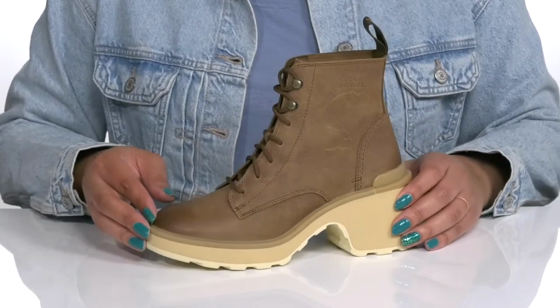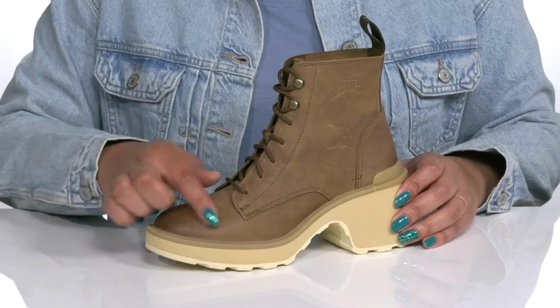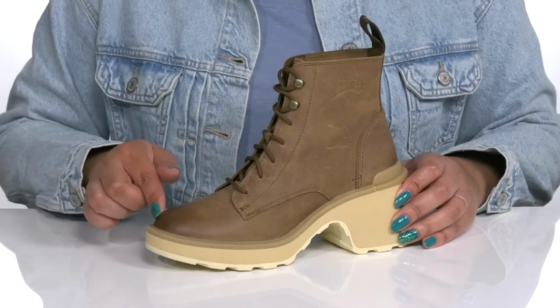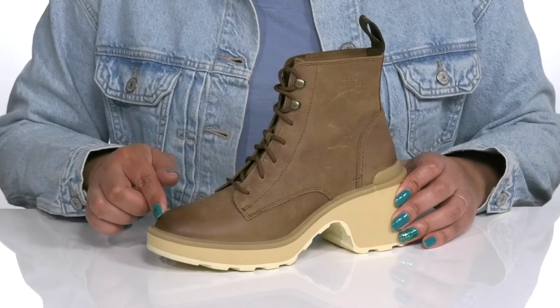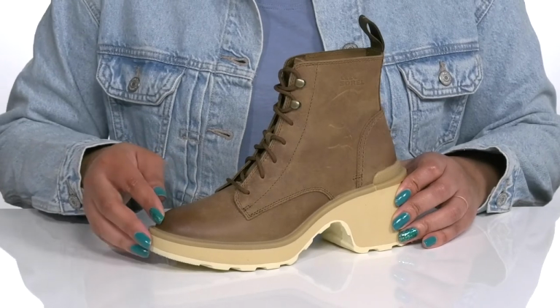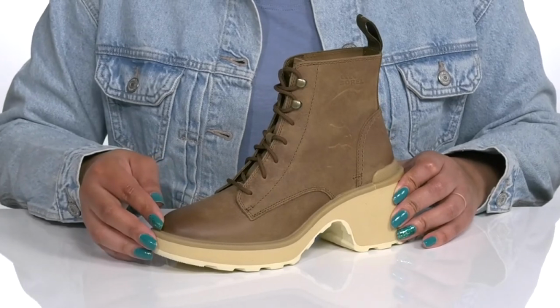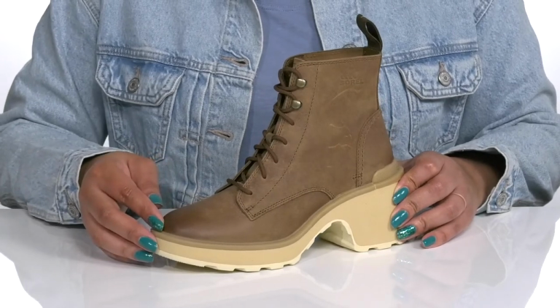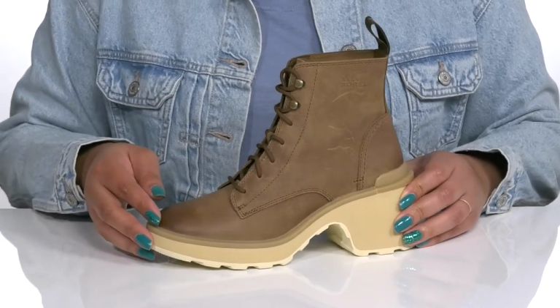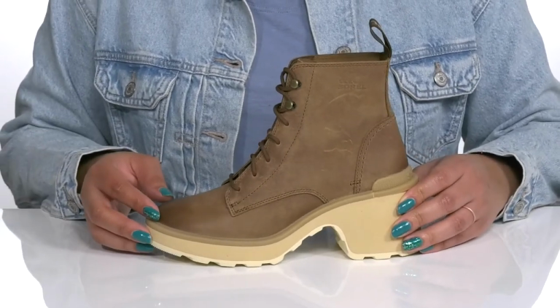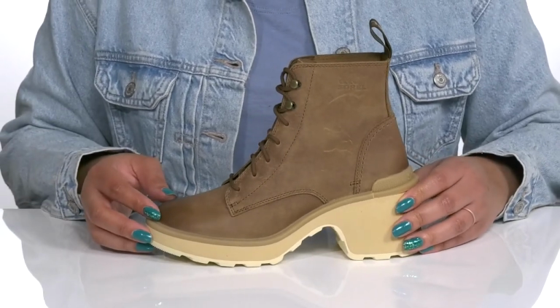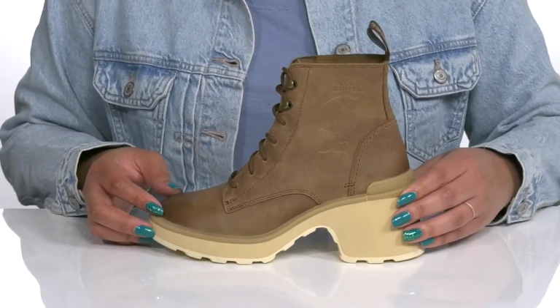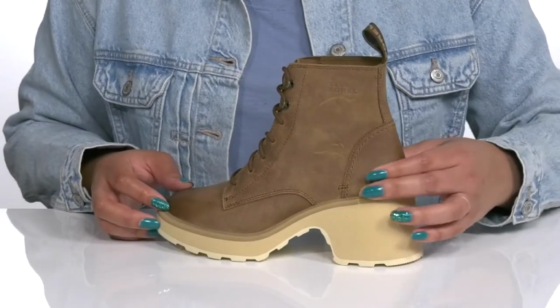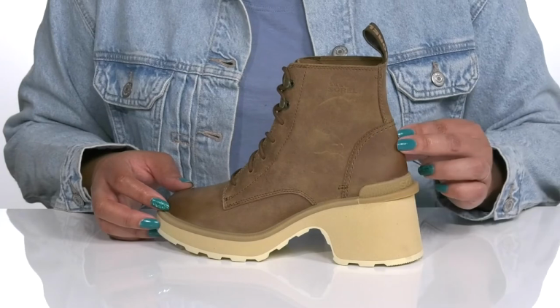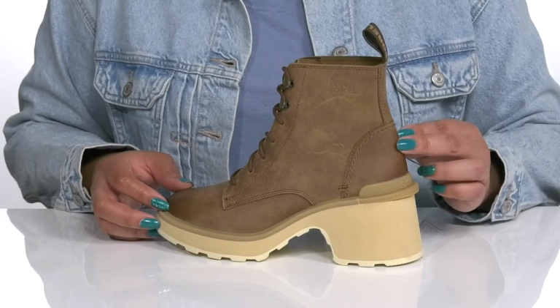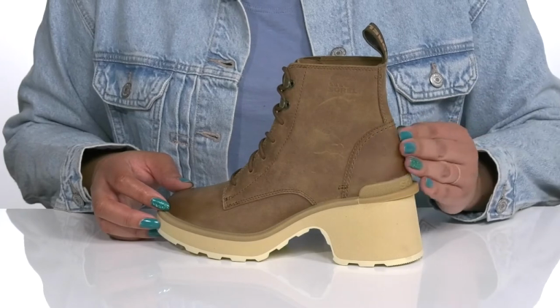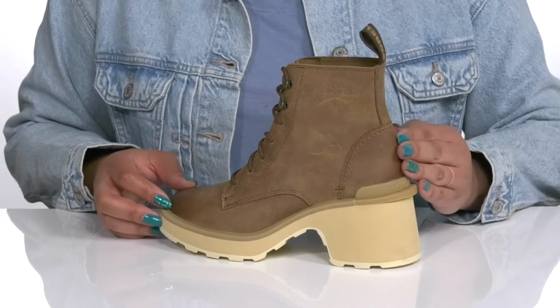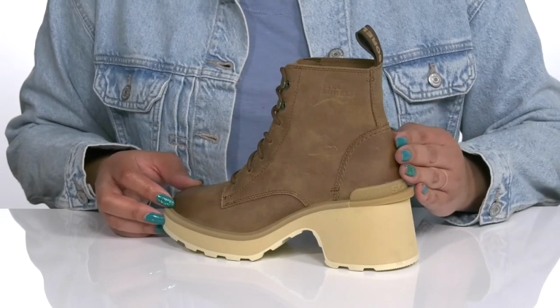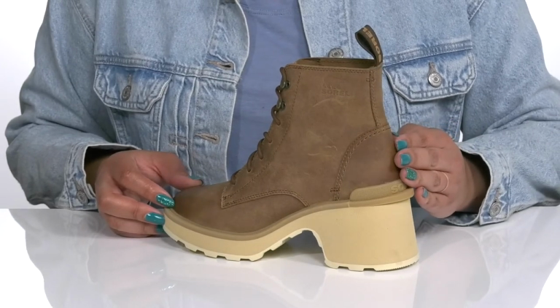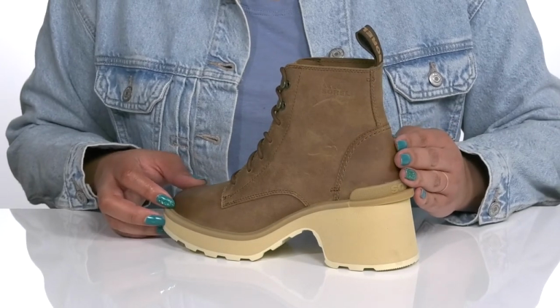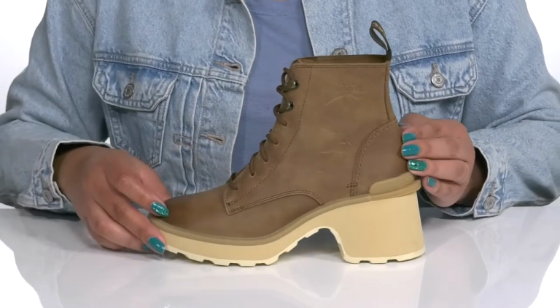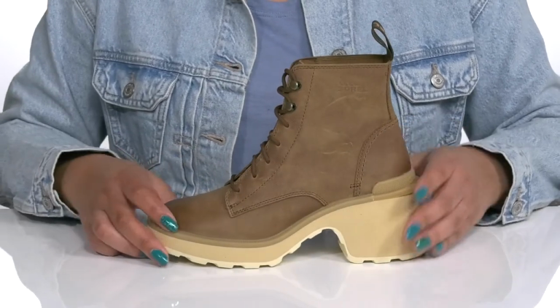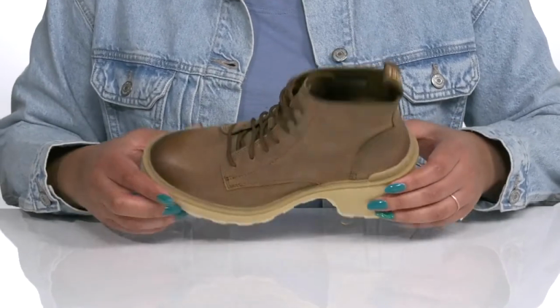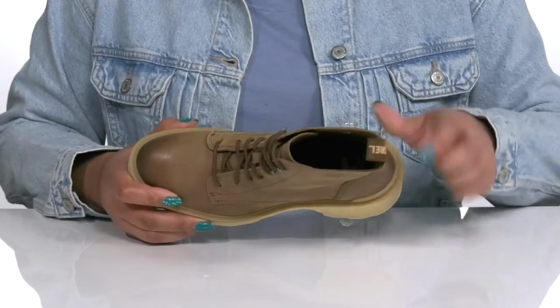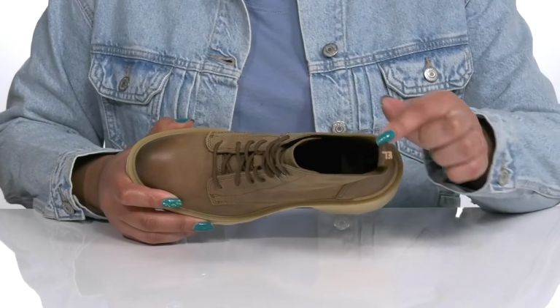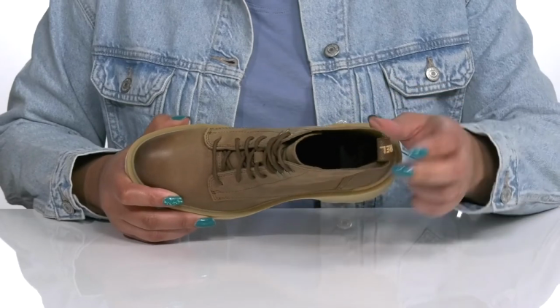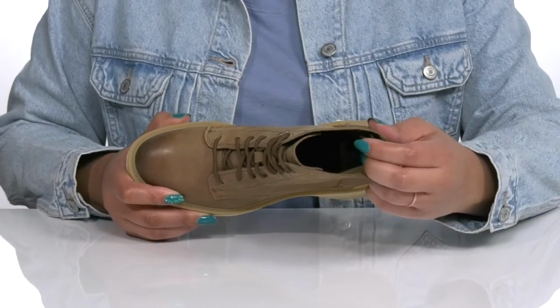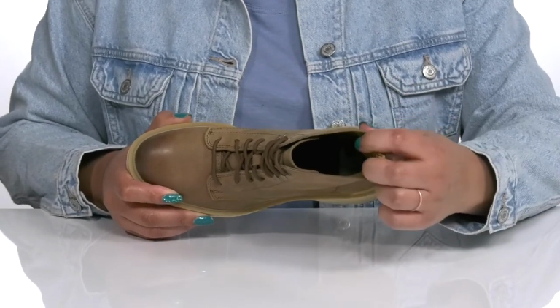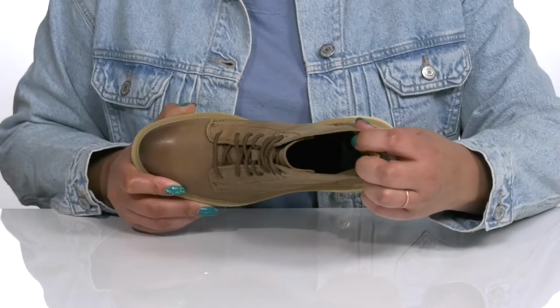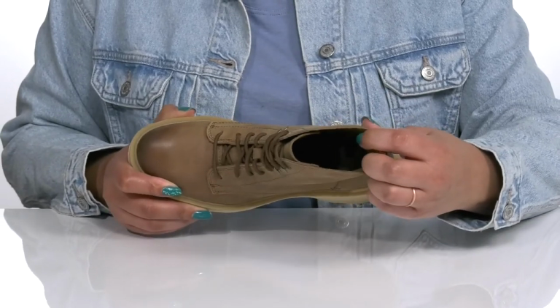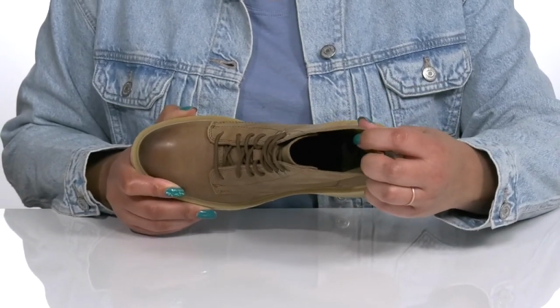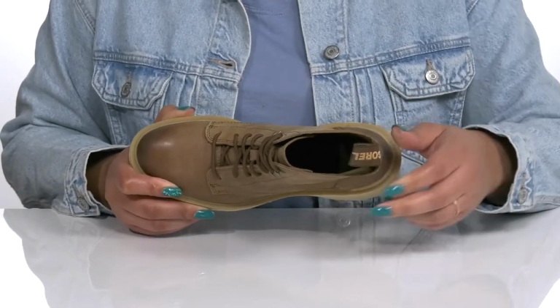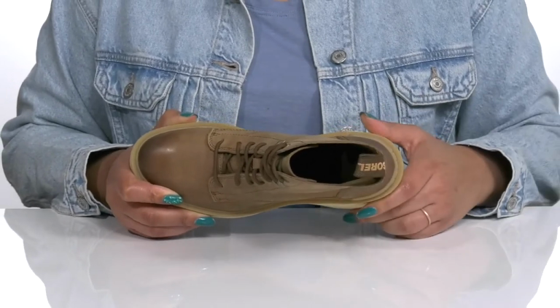The leather has a burnished design that adds warmth and character to your wardrobe, and there's a protective overlay at the back of the heel for long-lasting durability. Inside there is a textile lining with a removable footbed that is cushioned to keep you comfortable all day.